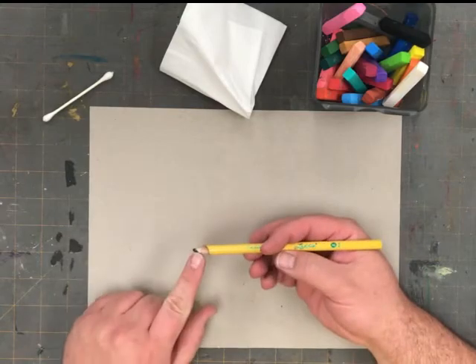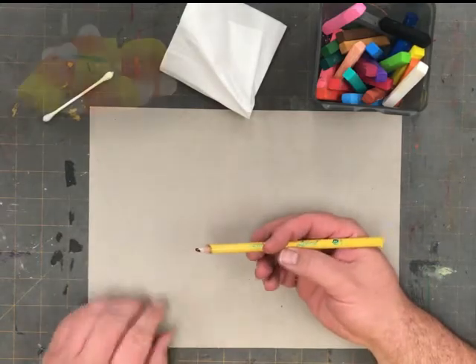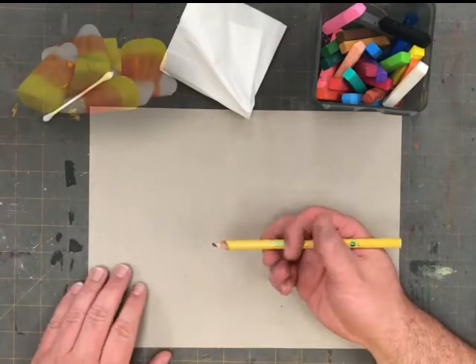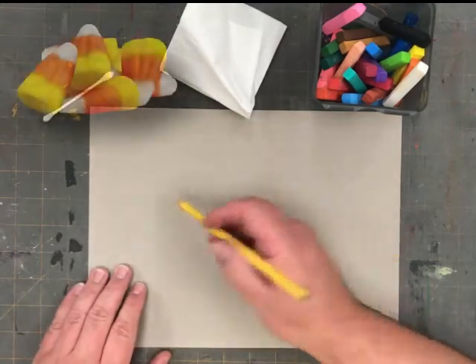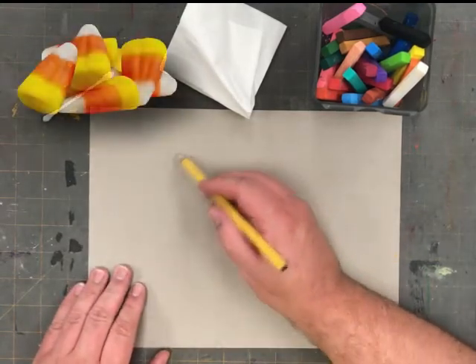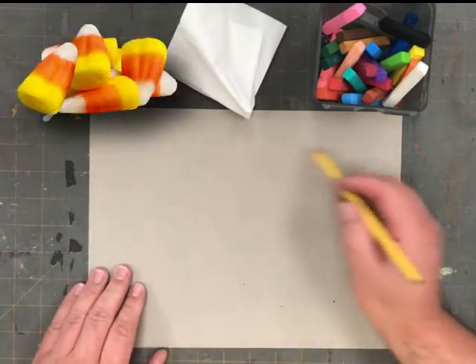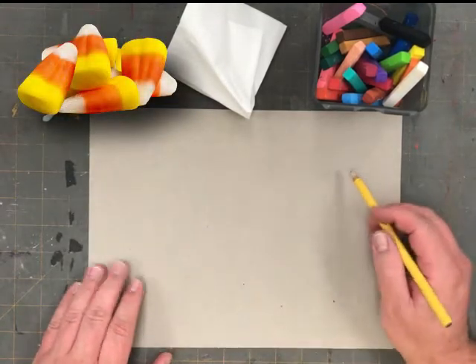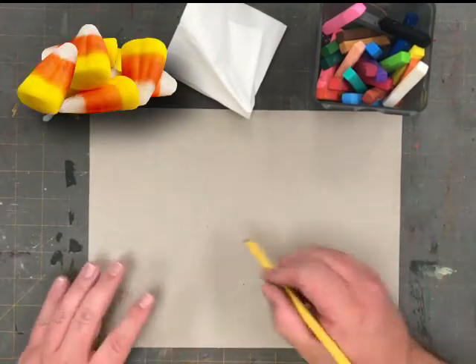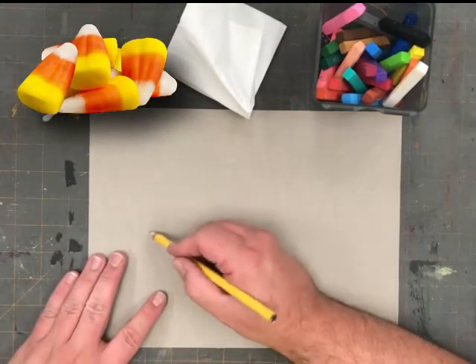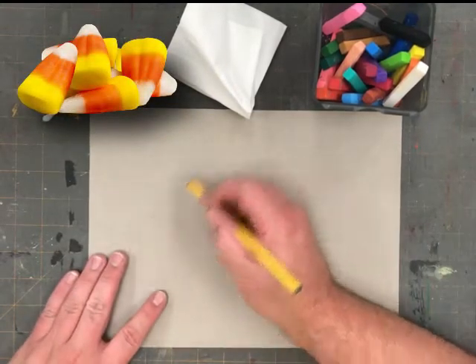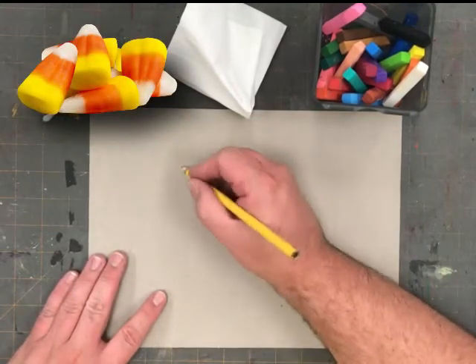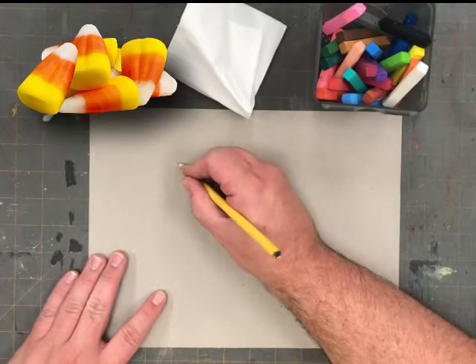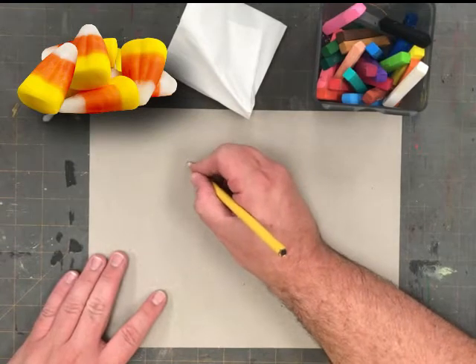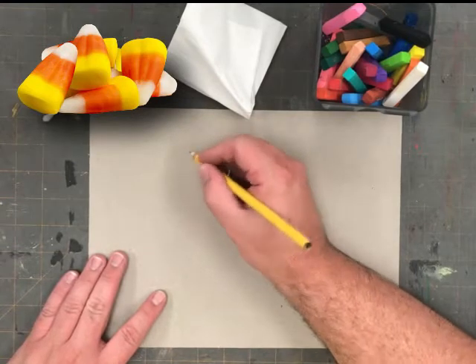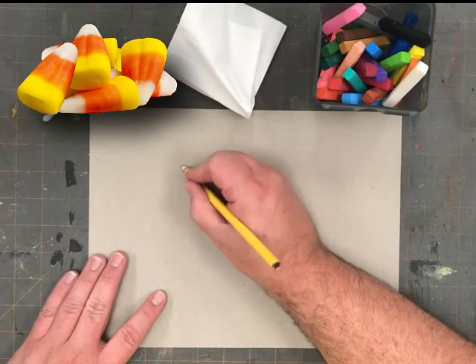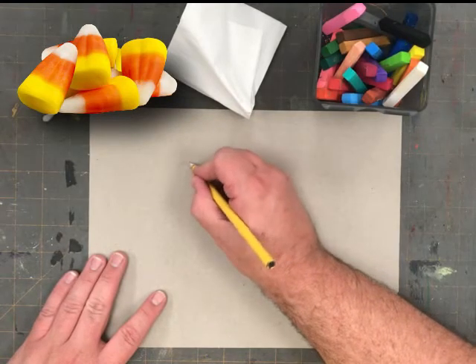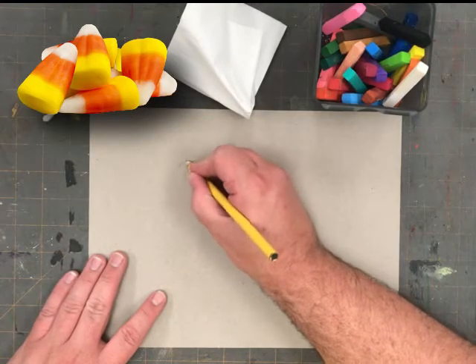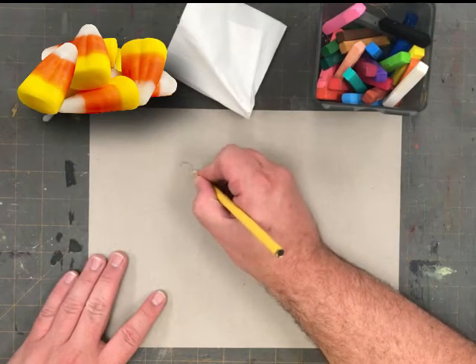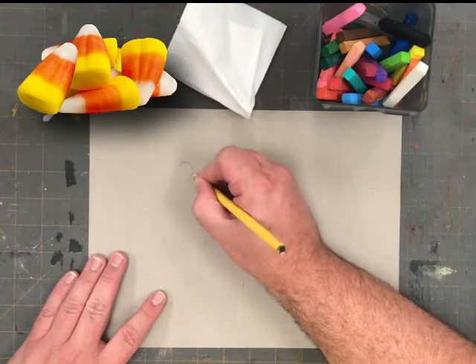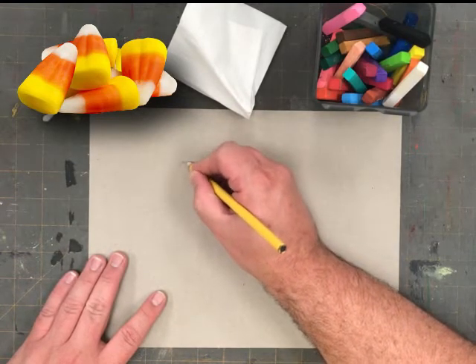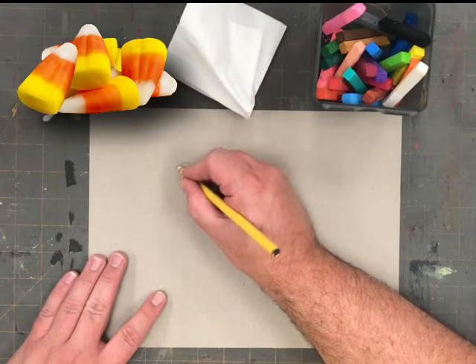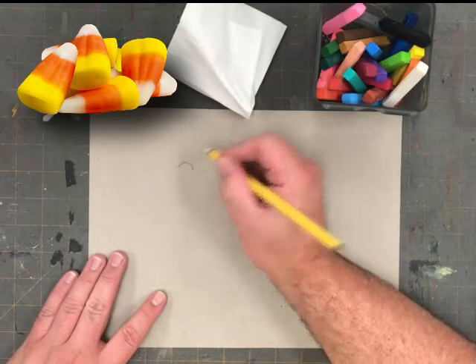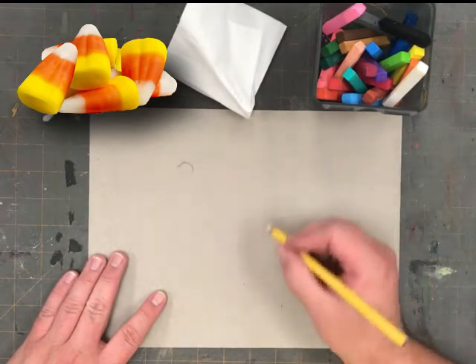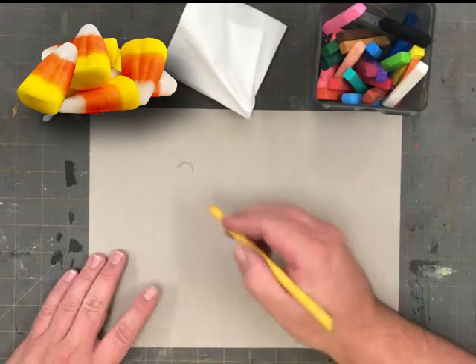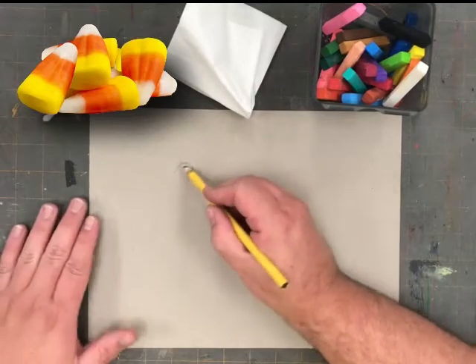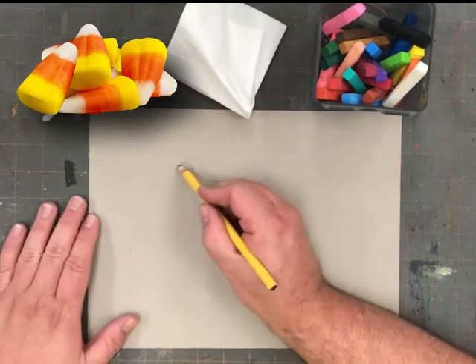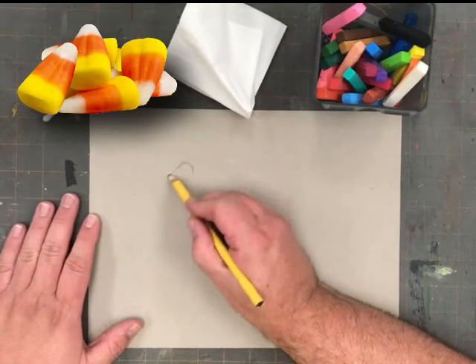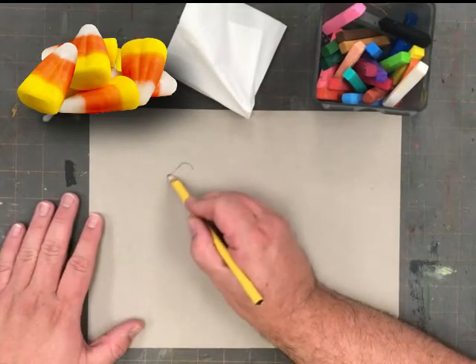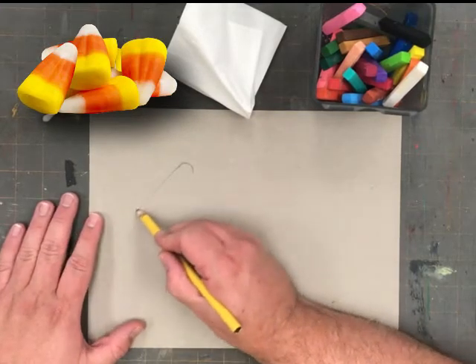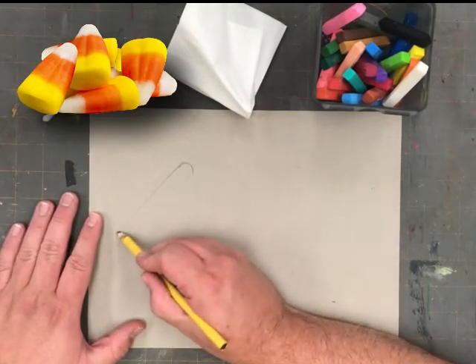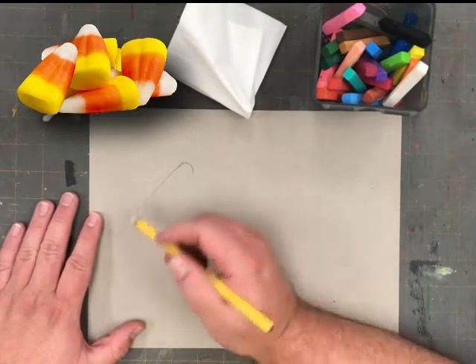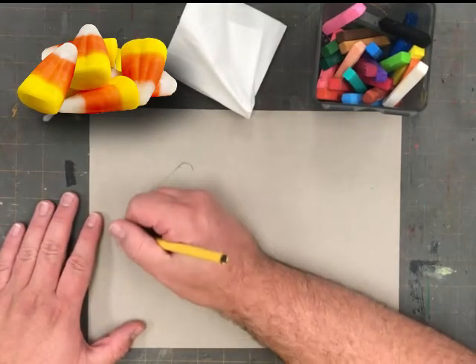When I observe a piece of candy corn, it is a triangle shape, but the edges and corners are all curved, and the sides also have a slight curve to them.